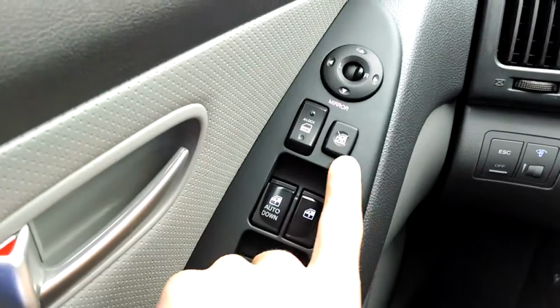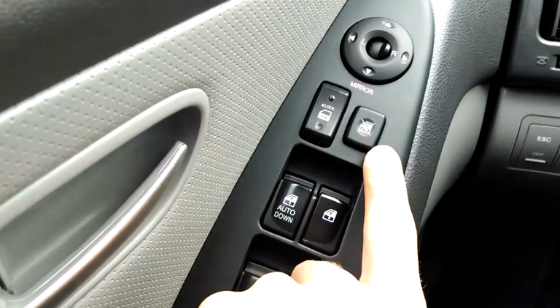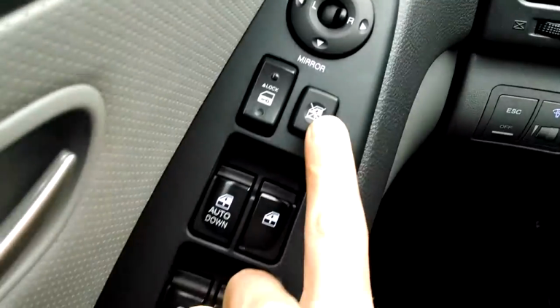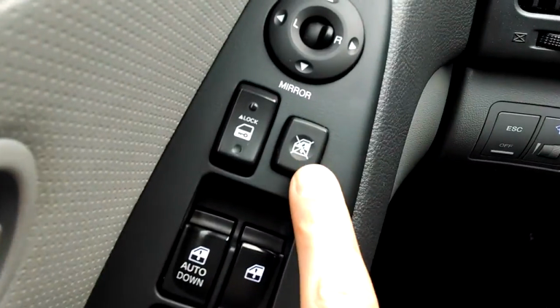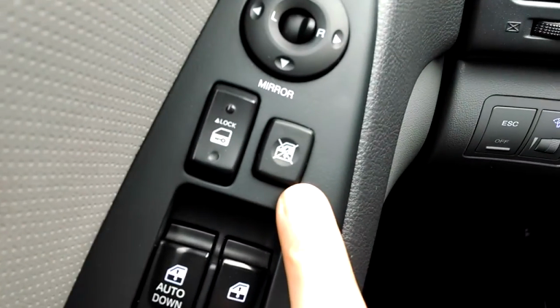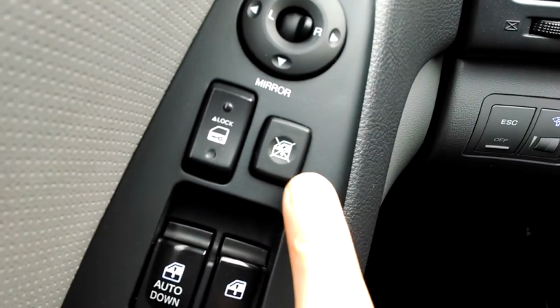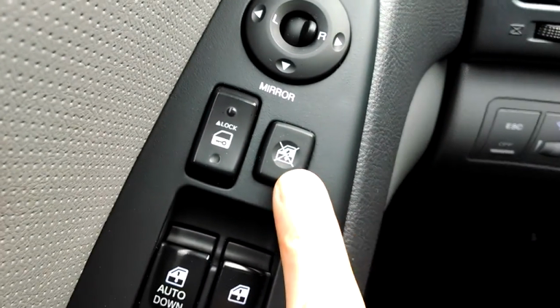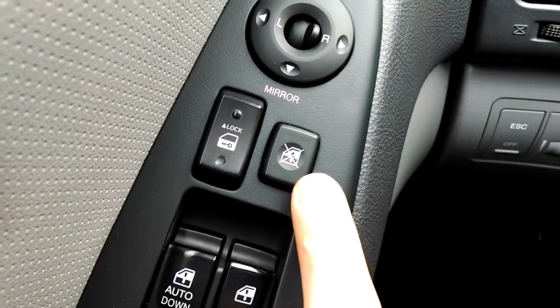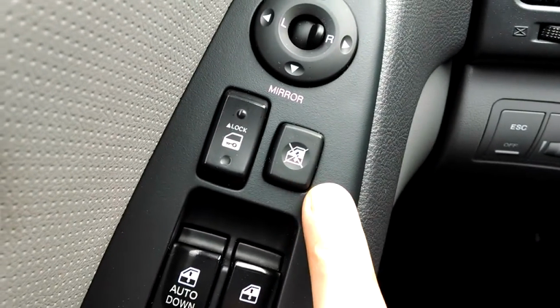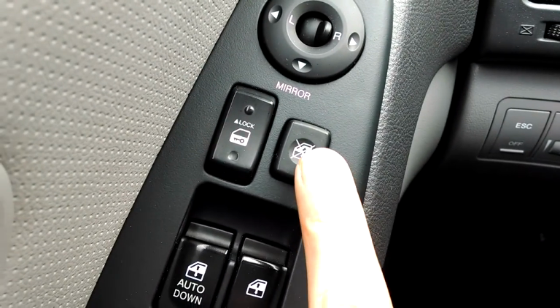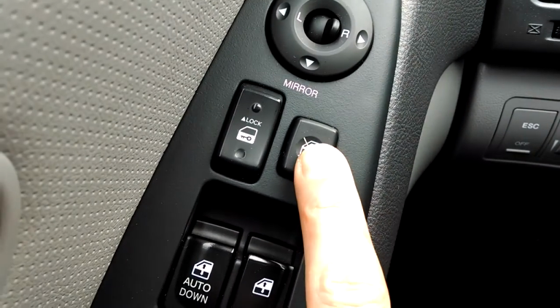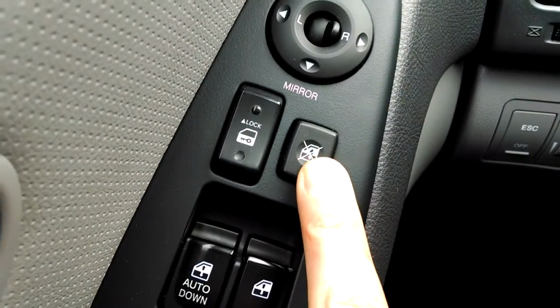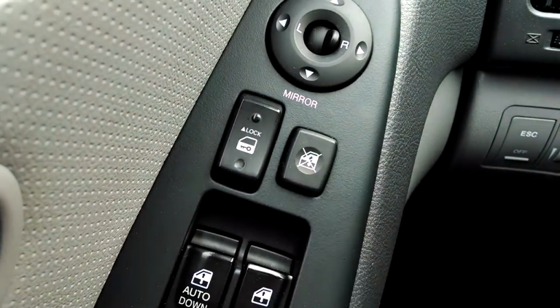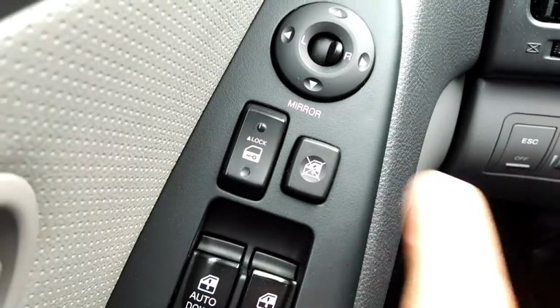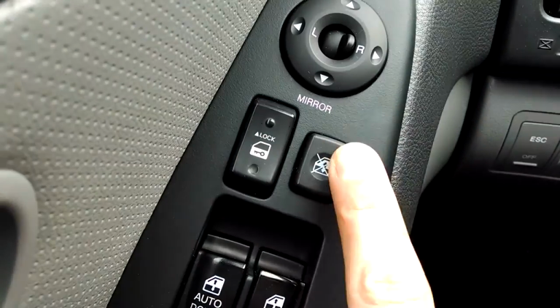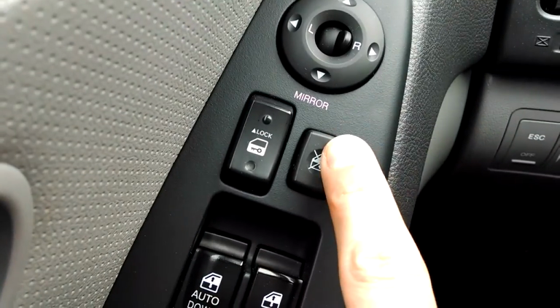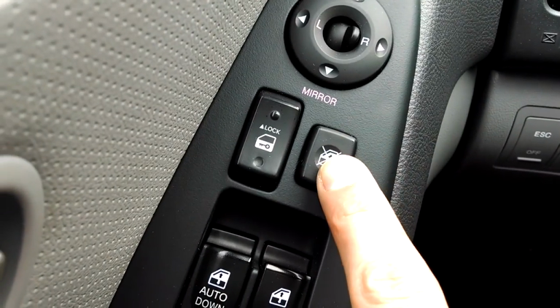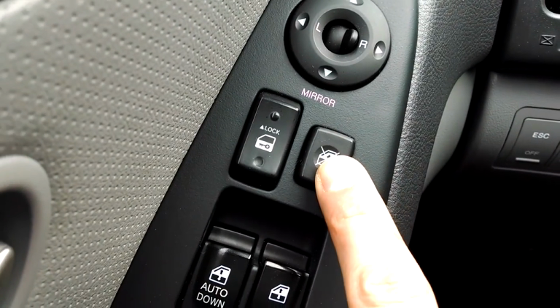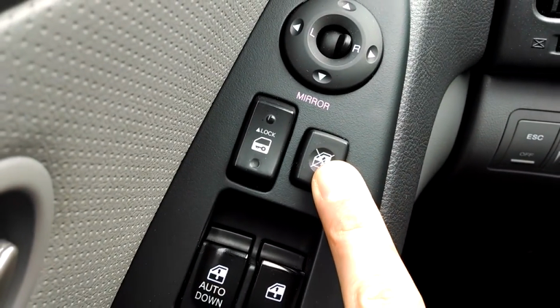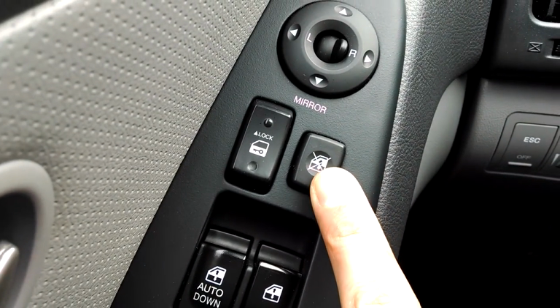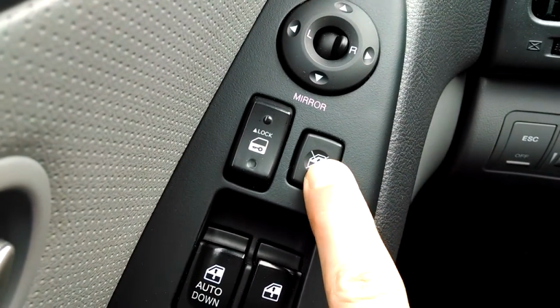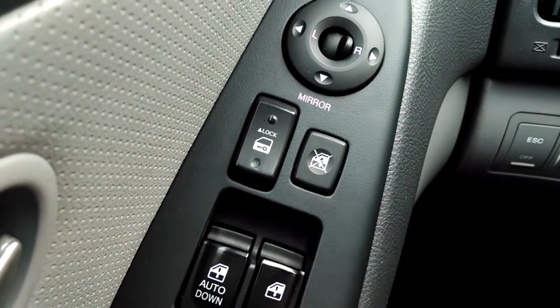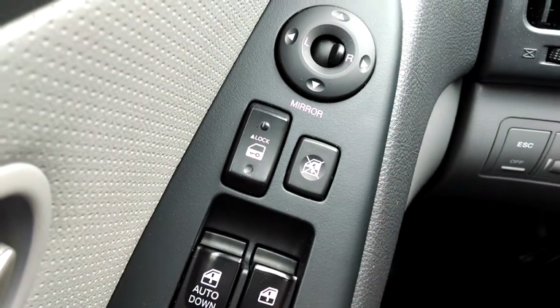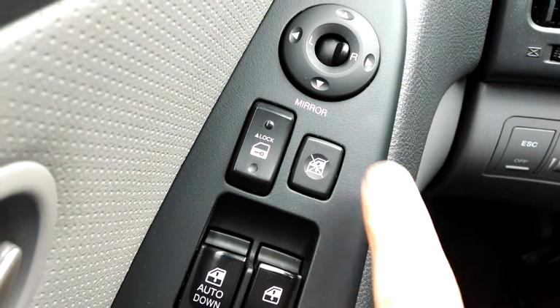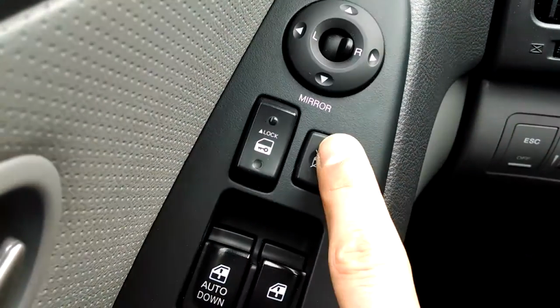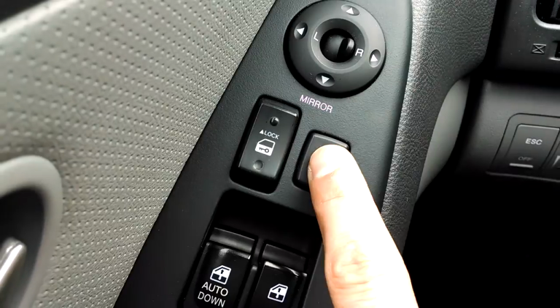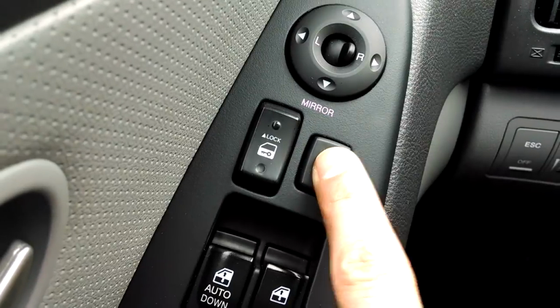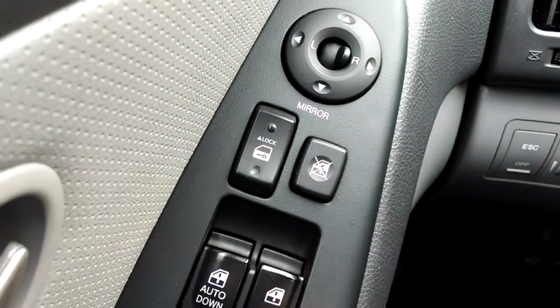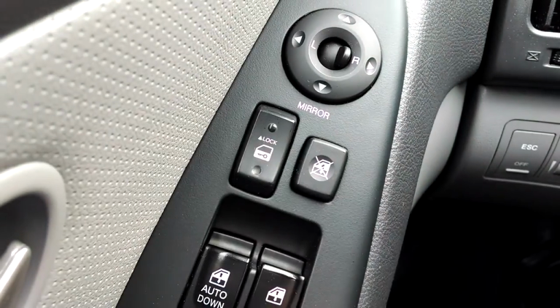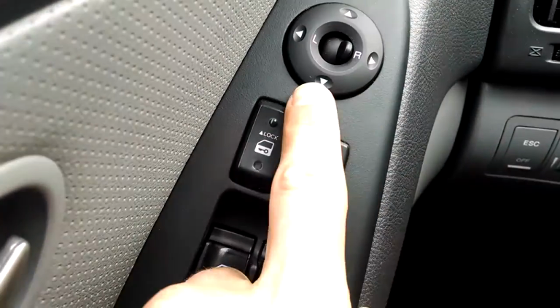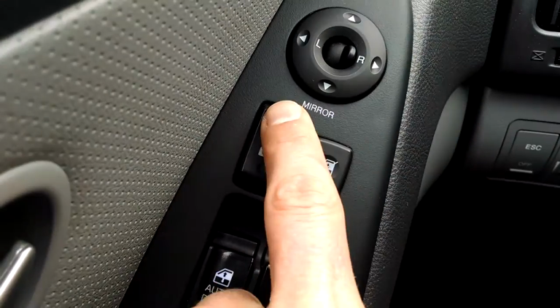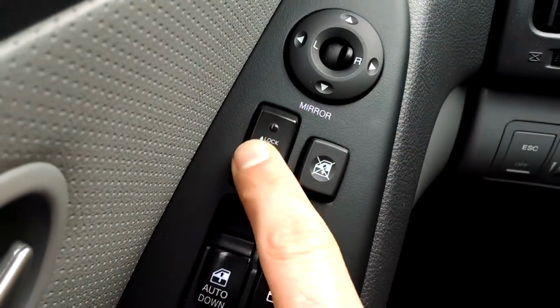Your locking mechanism — in other words, to make it so that the other people in the car do not have access to their power windows. You can lock the access to that there. Lock and unlock.